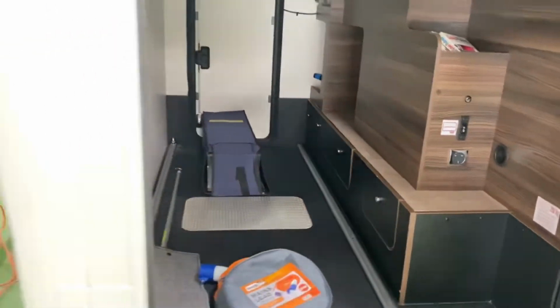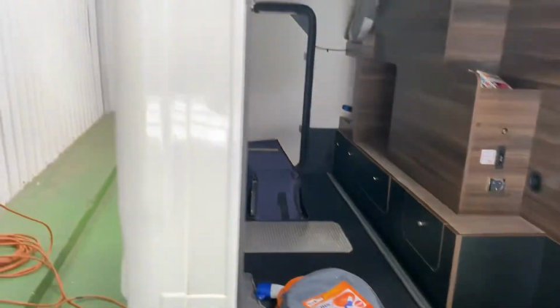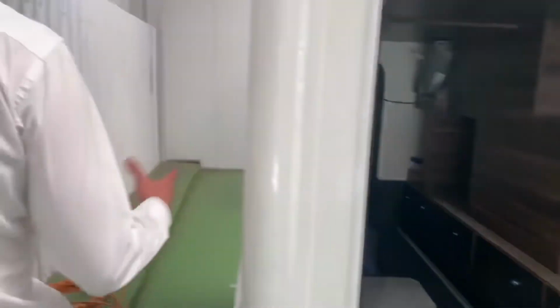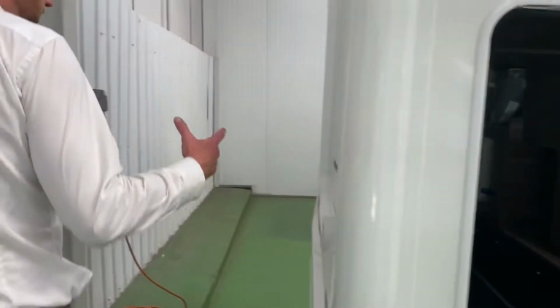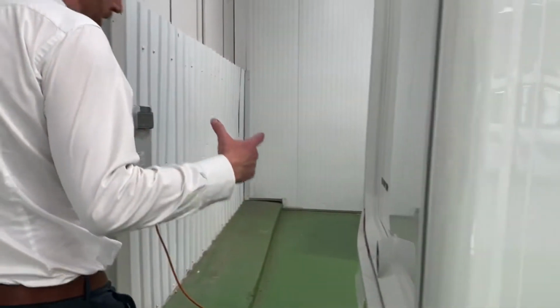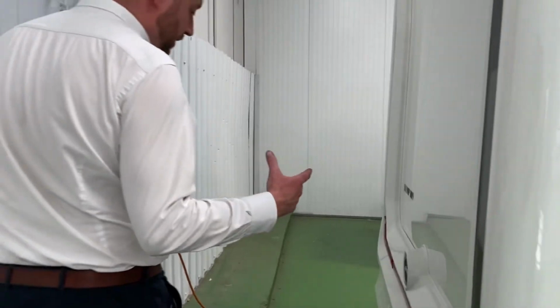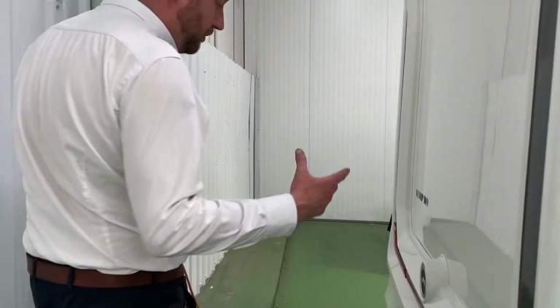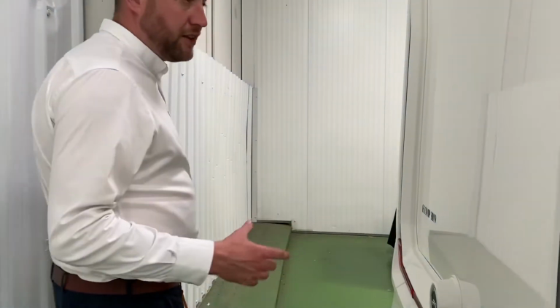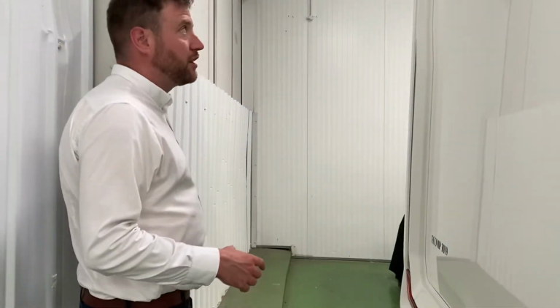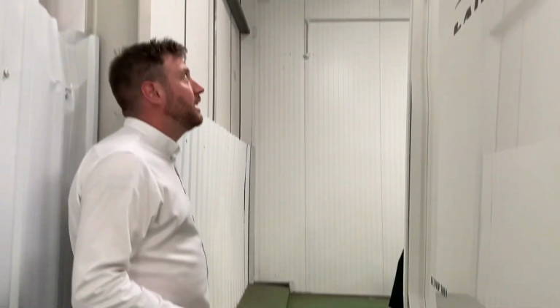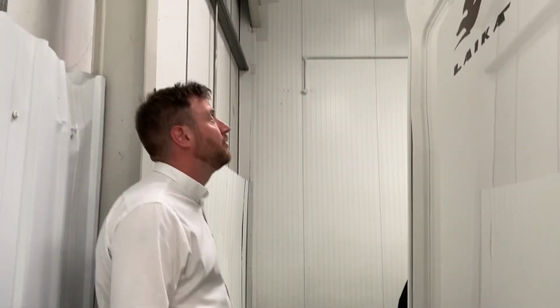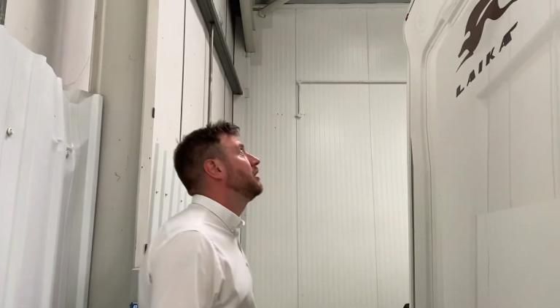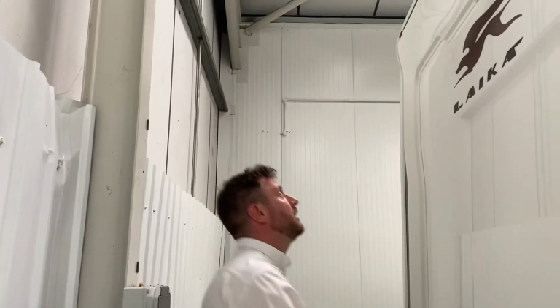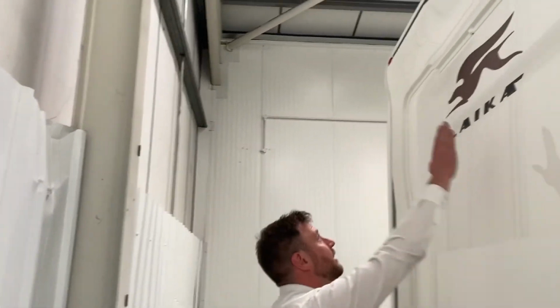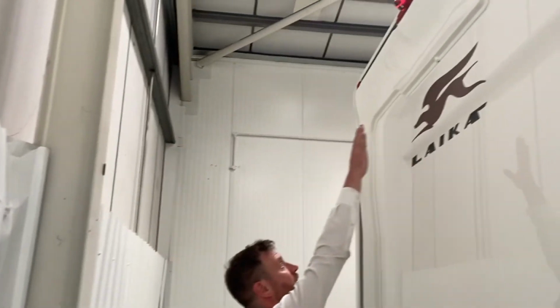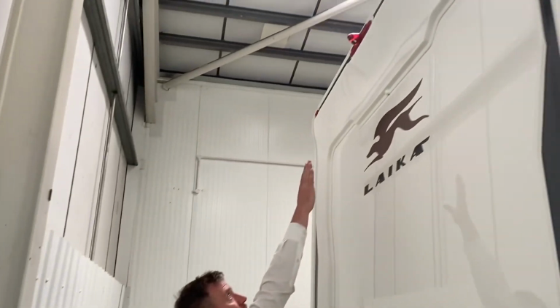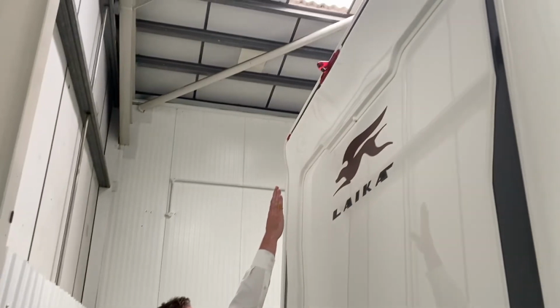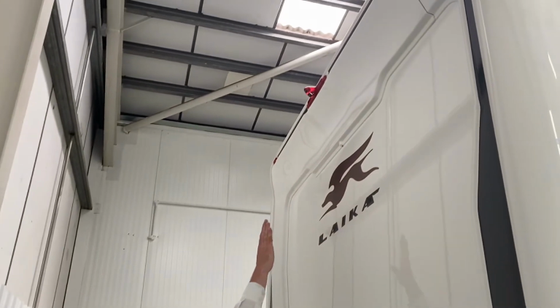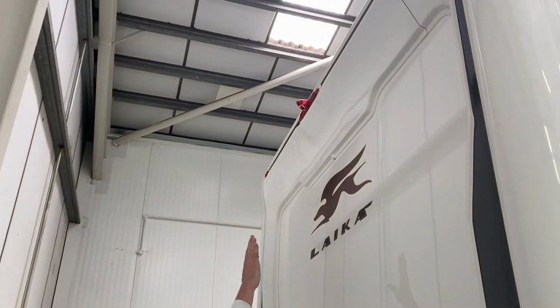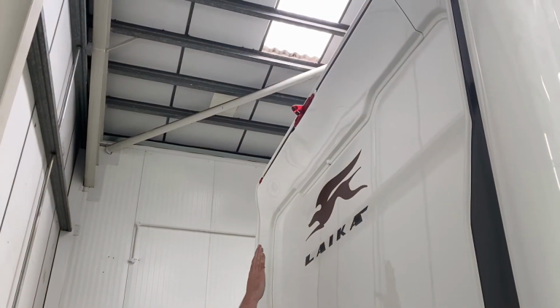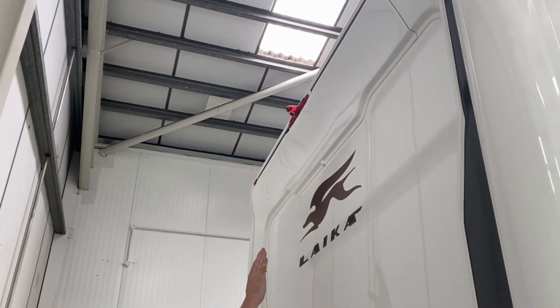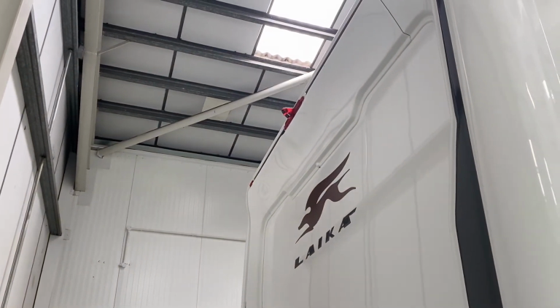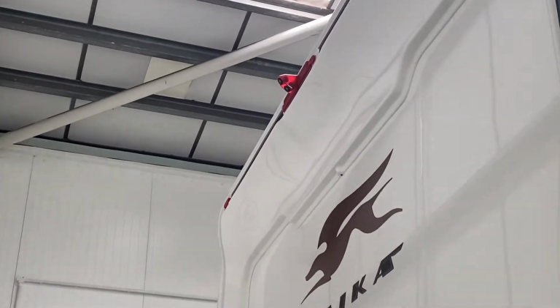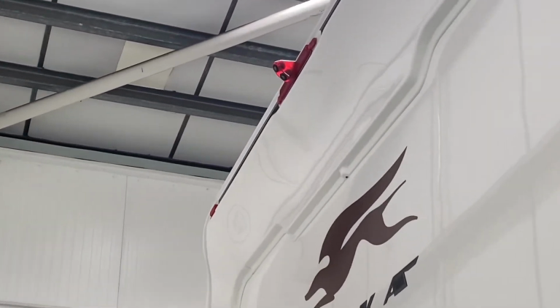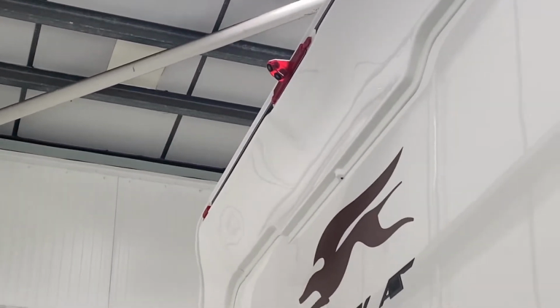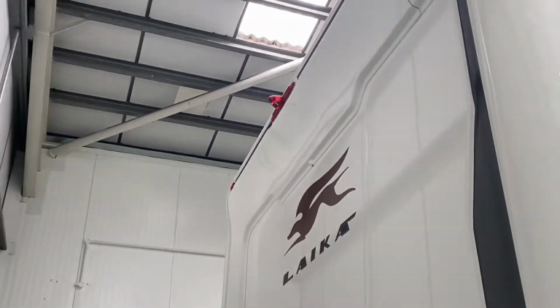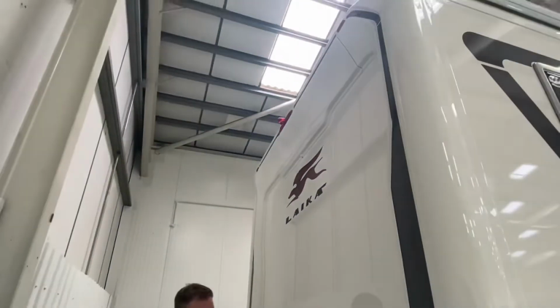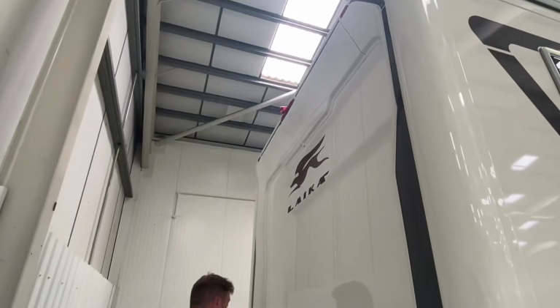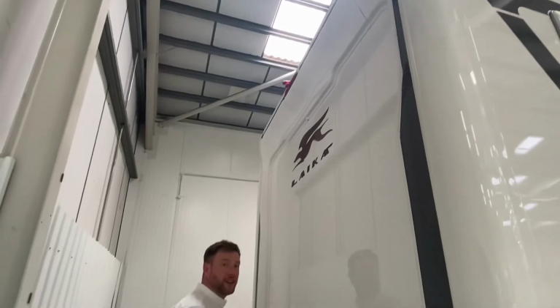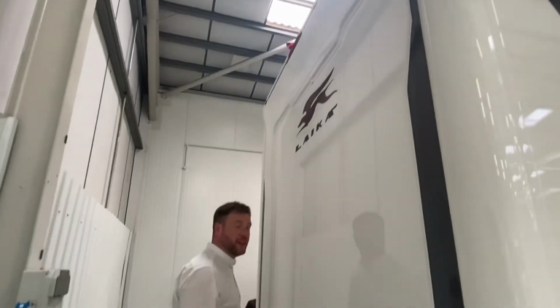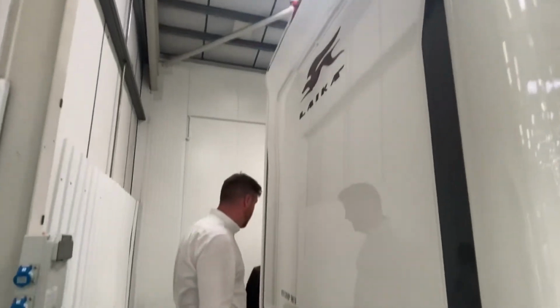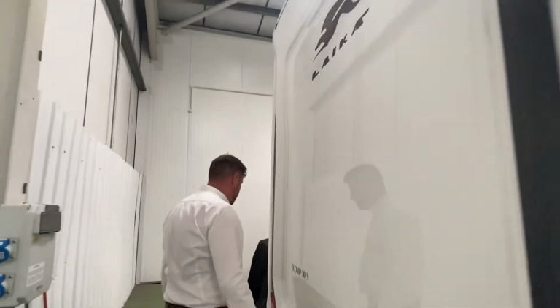In the front of the vehicle we do have a multi-media unit which includes sat-nav. Incorporated into that is a reverse camera at the top as well, so just when you're driving it's an extra aid just to make sure you're not reversing the vehicle anywhere that you shouldn't be.